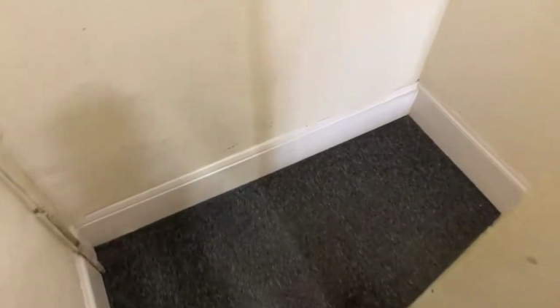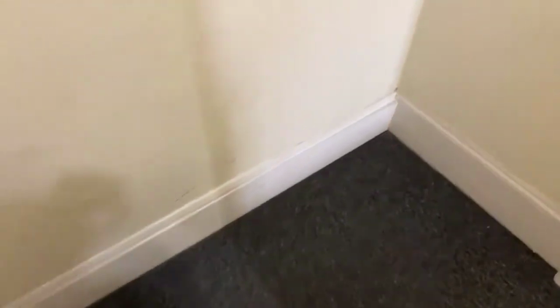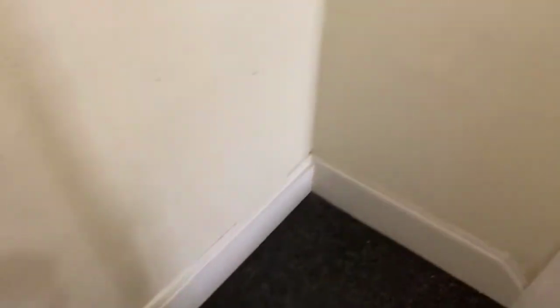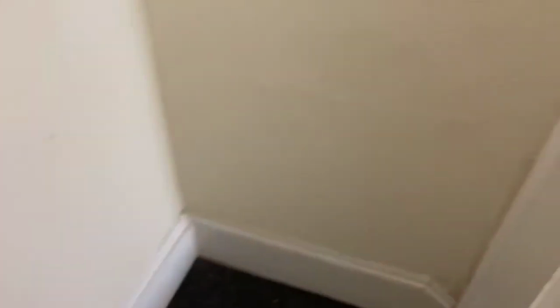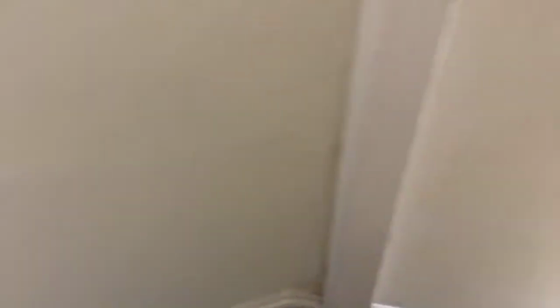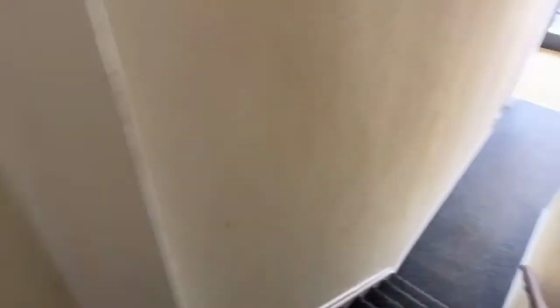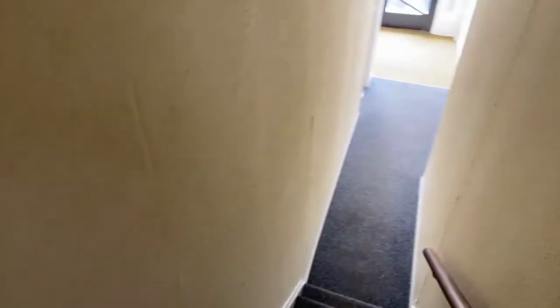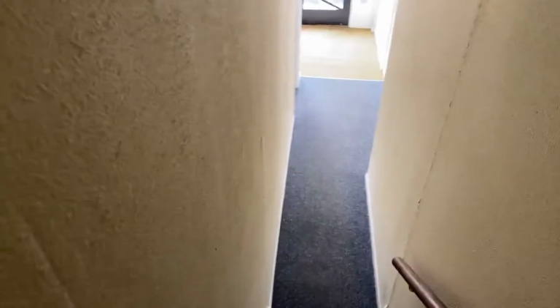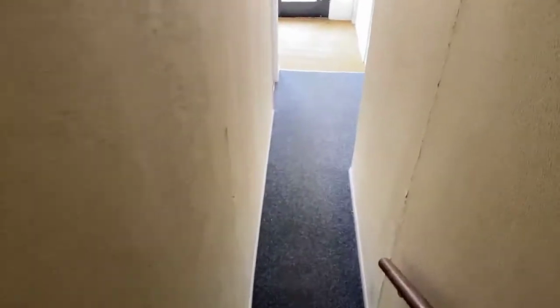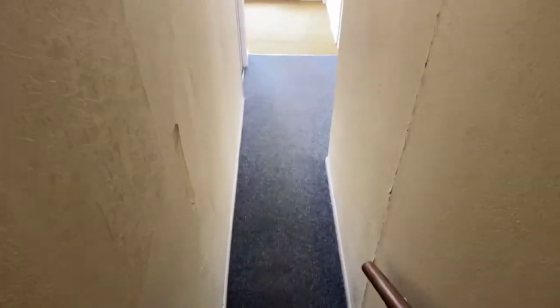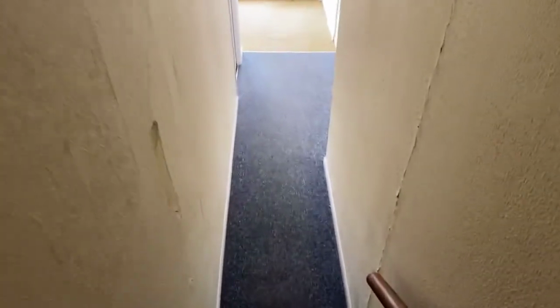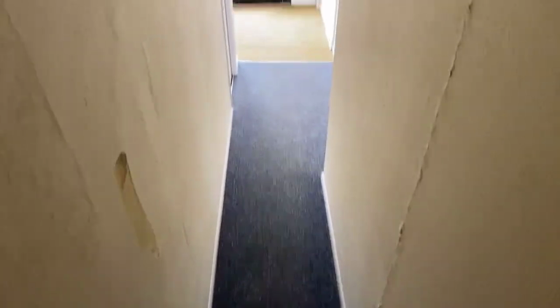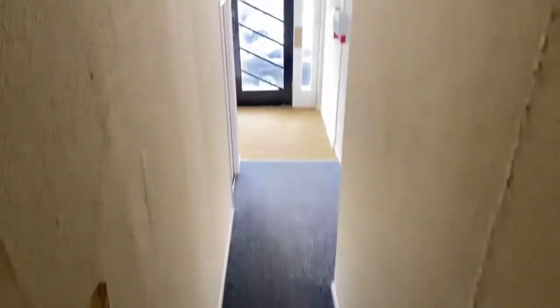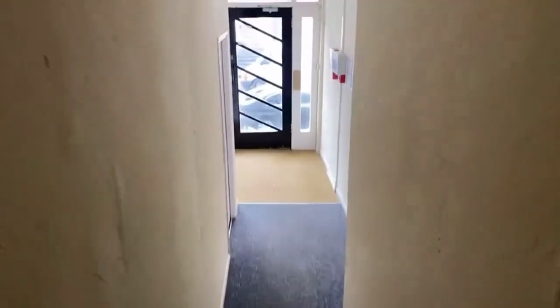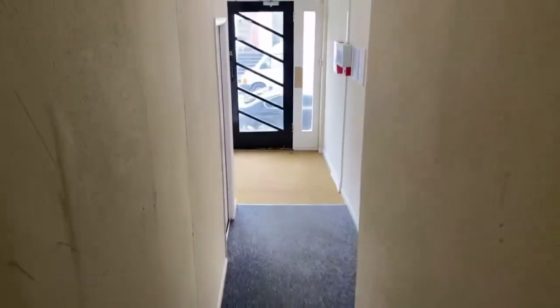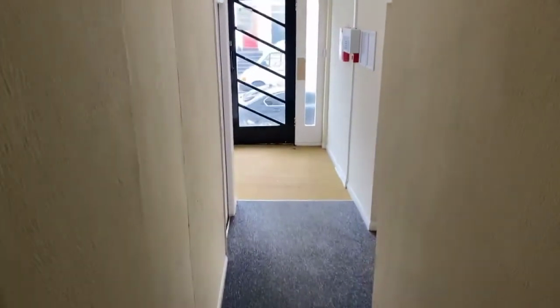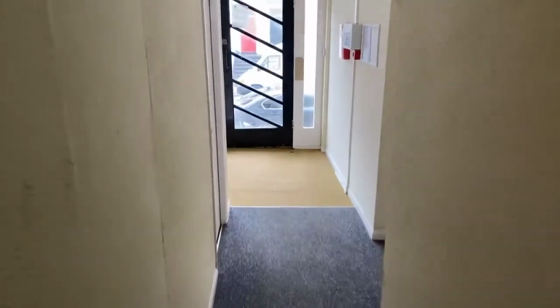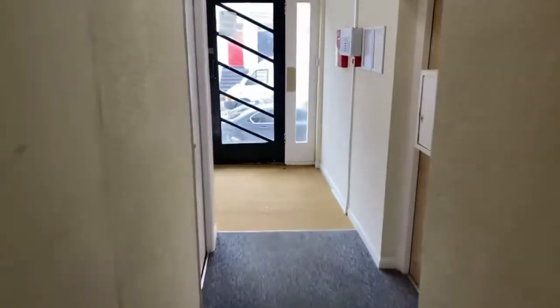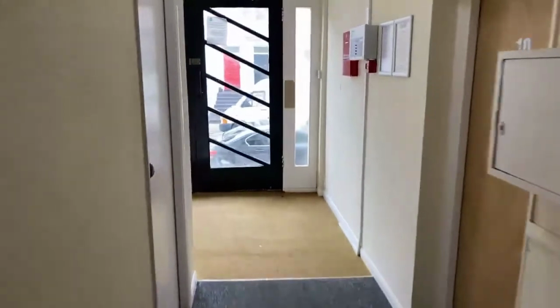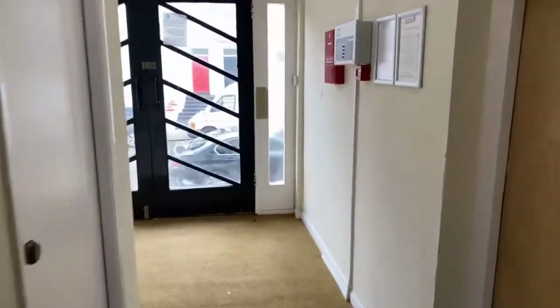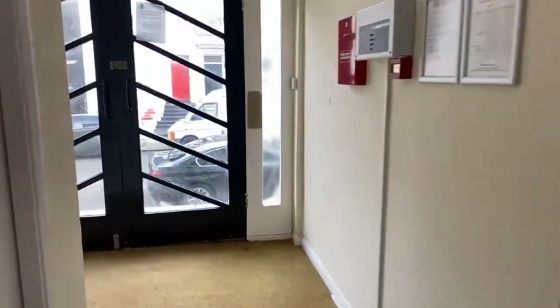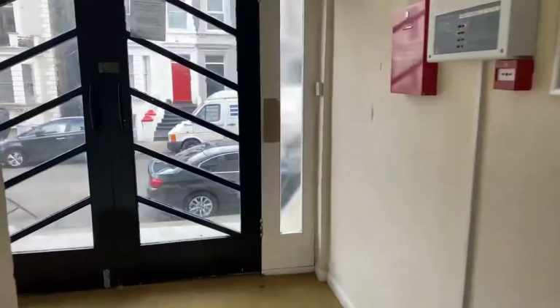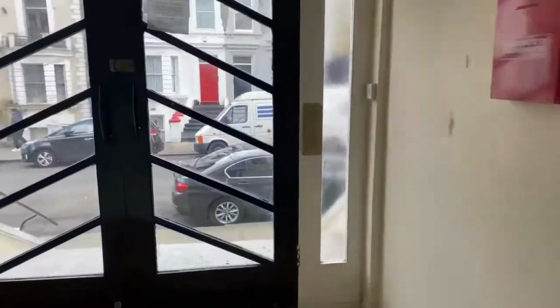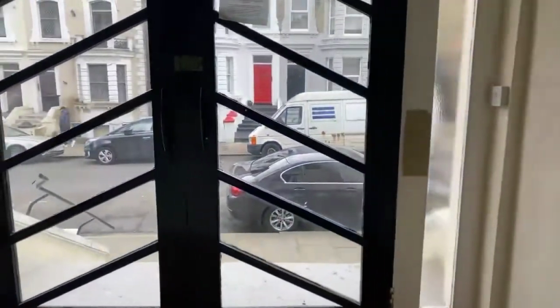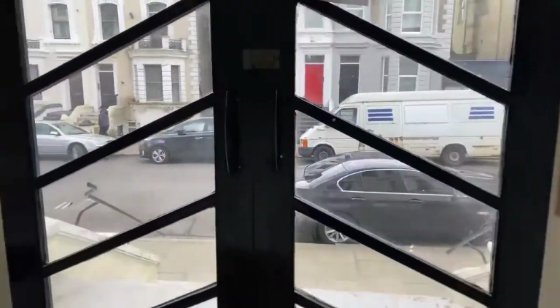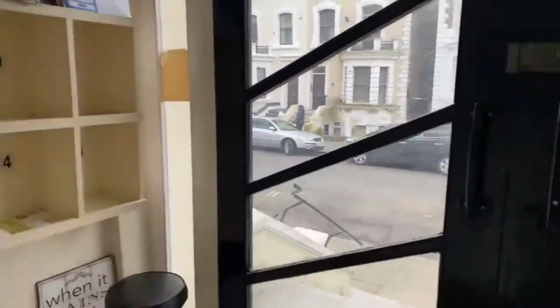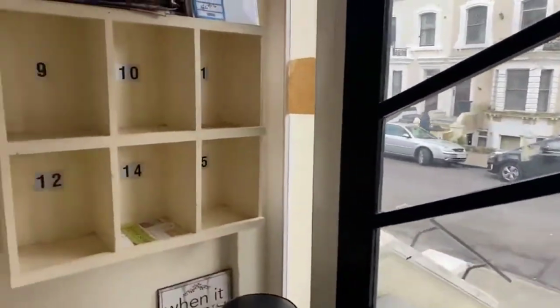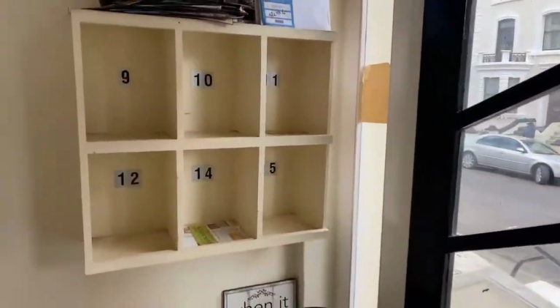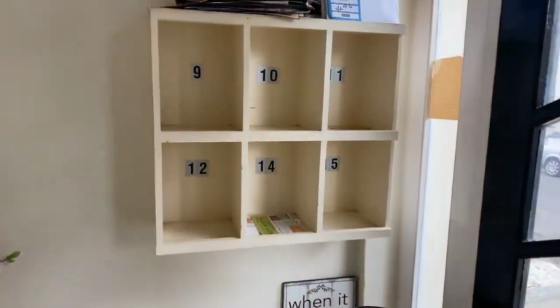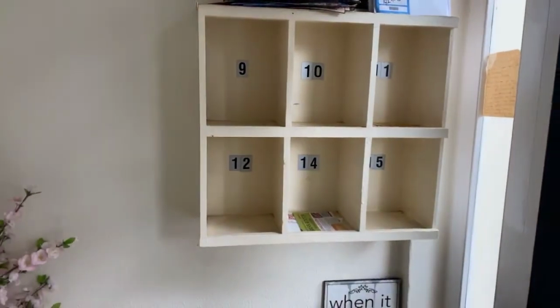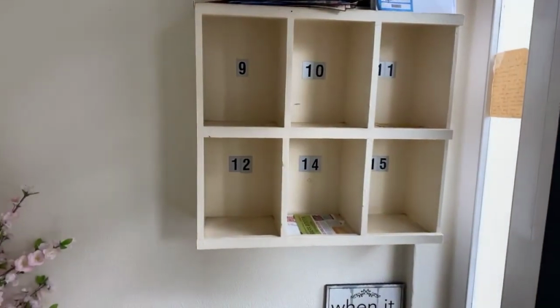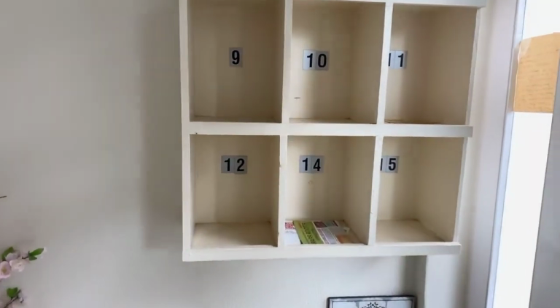Bear with me, just going down the stairs, all the way to the bottom where you have got the entrance to The Haven. You've got your post which gets slotted in just here.